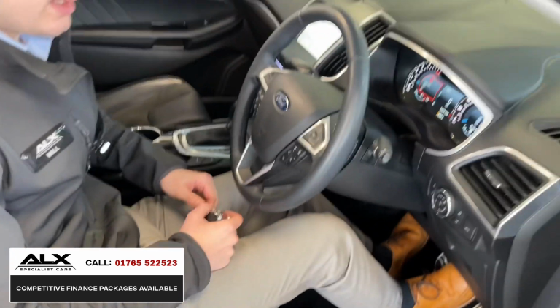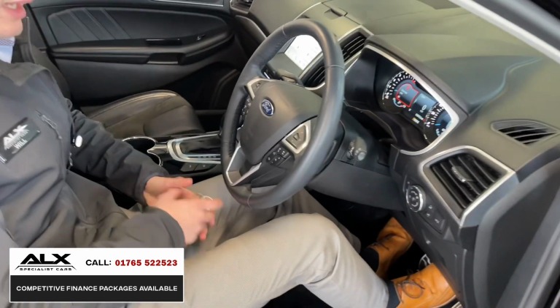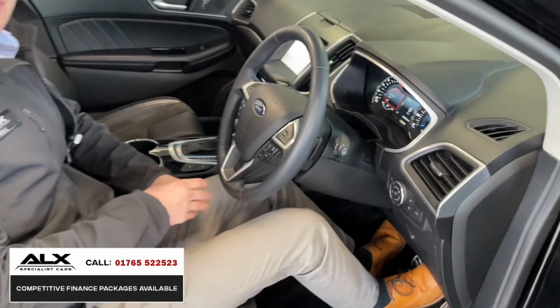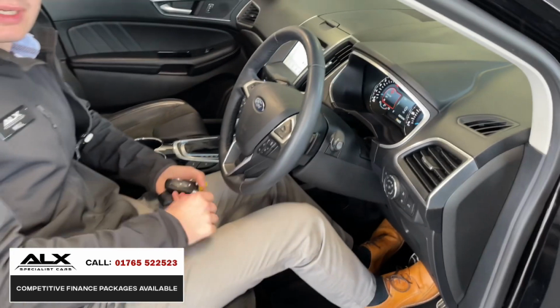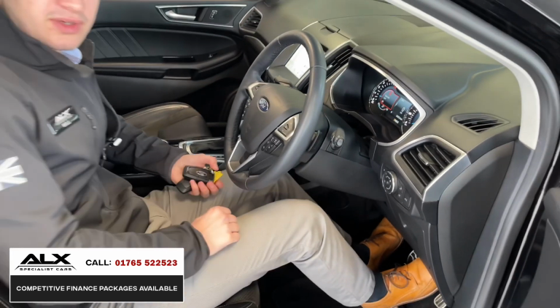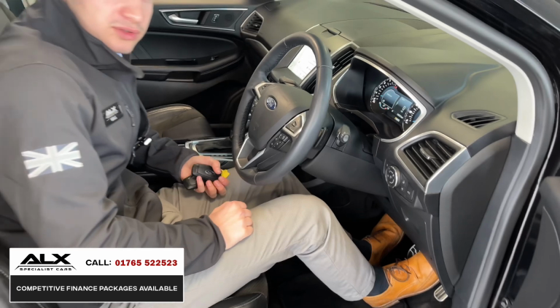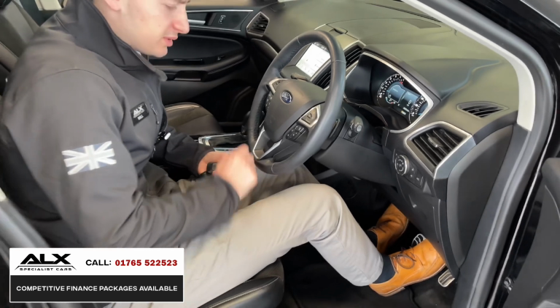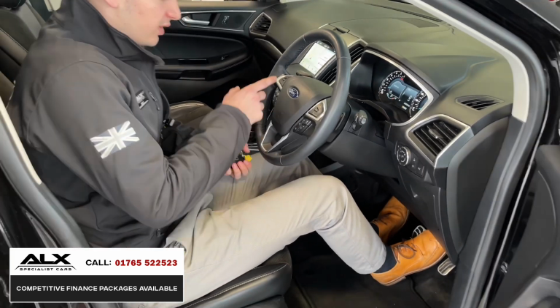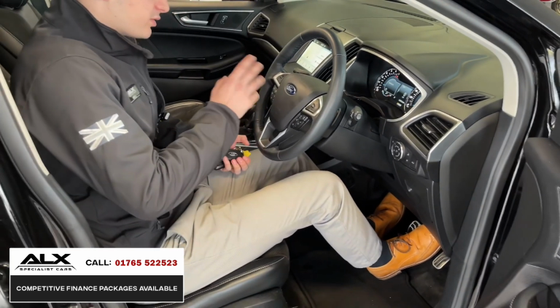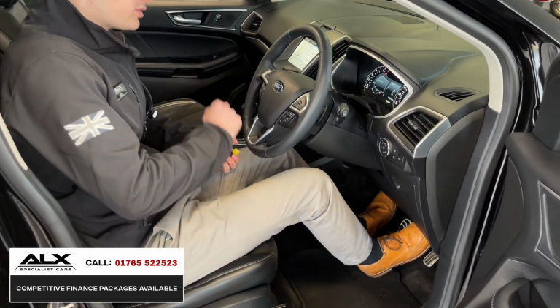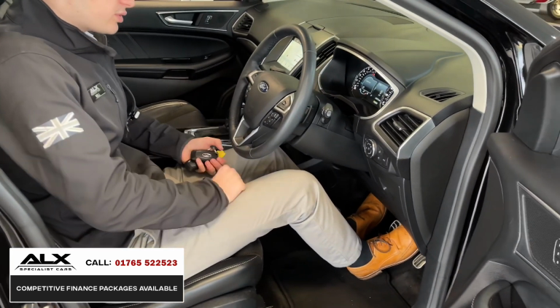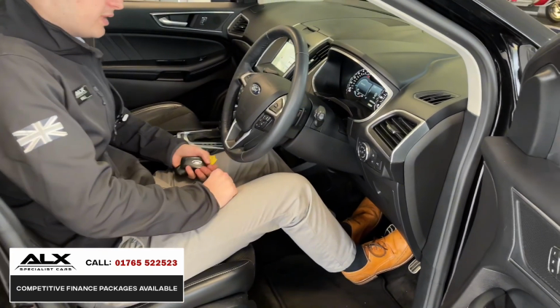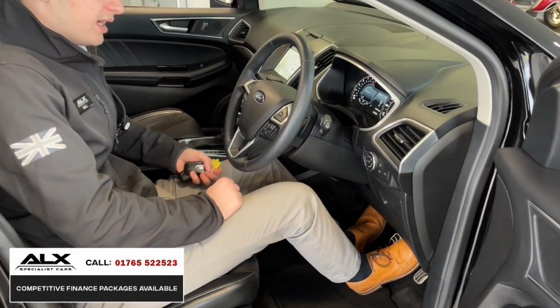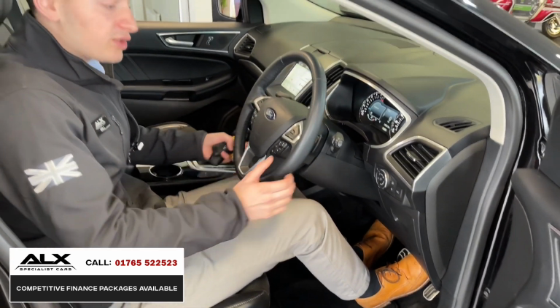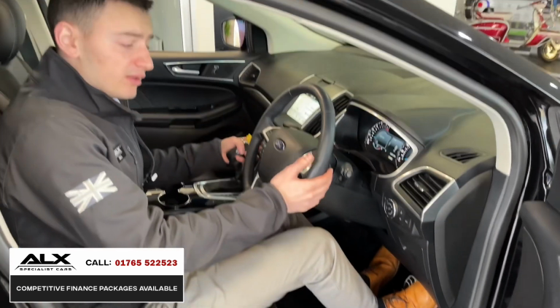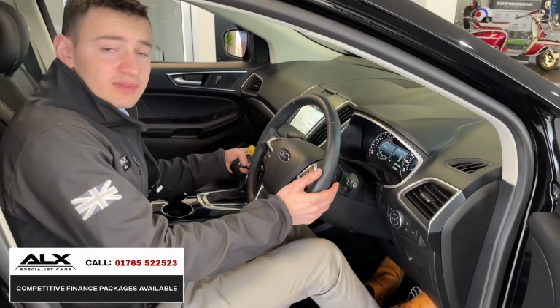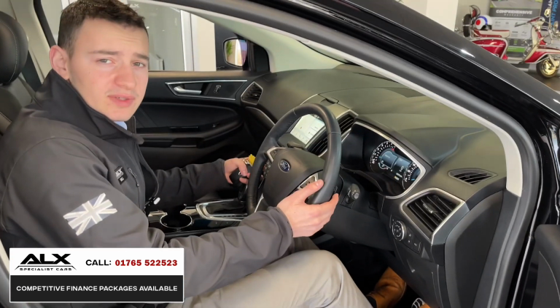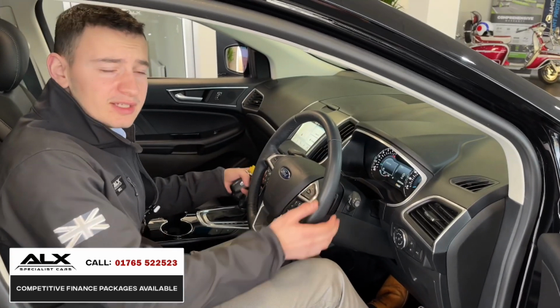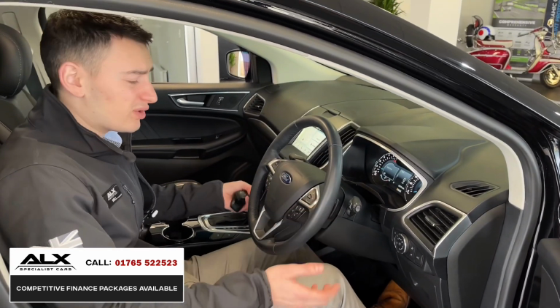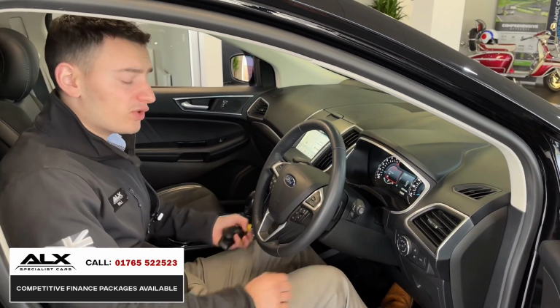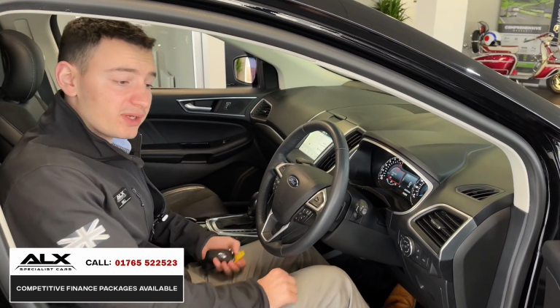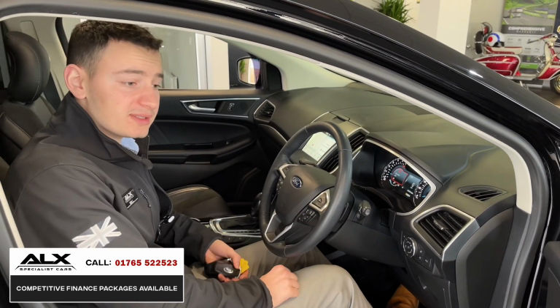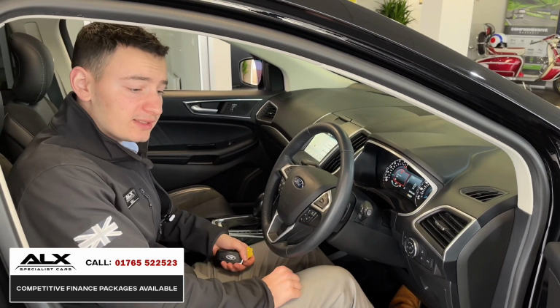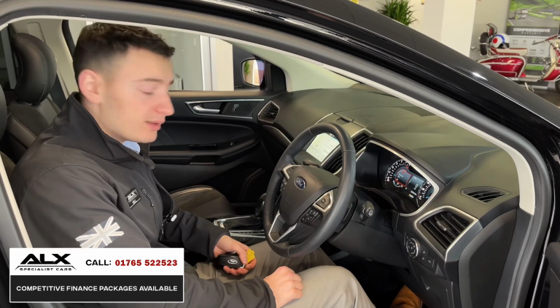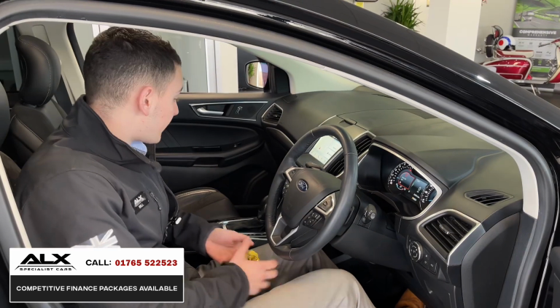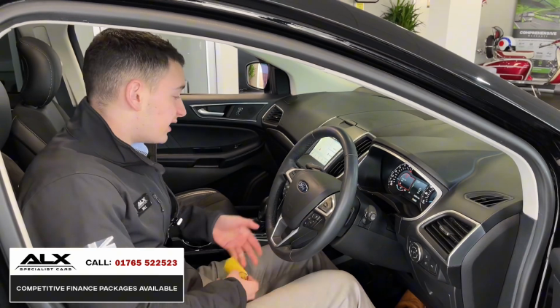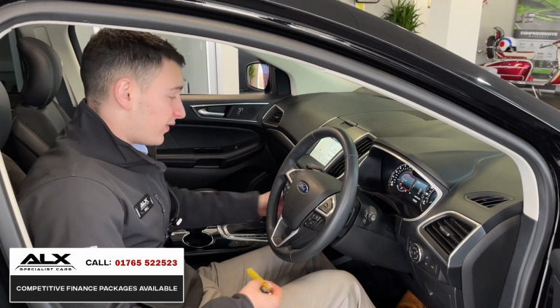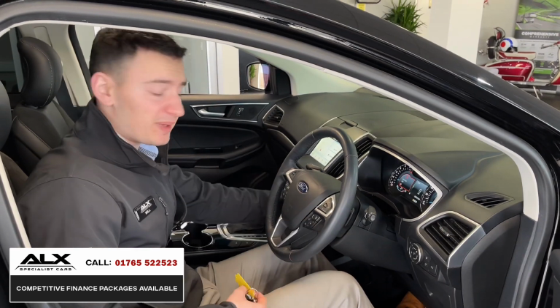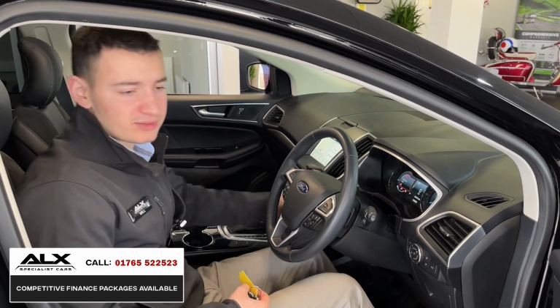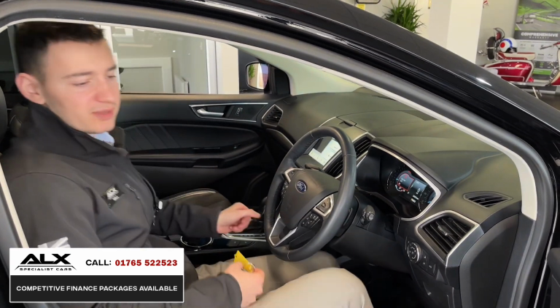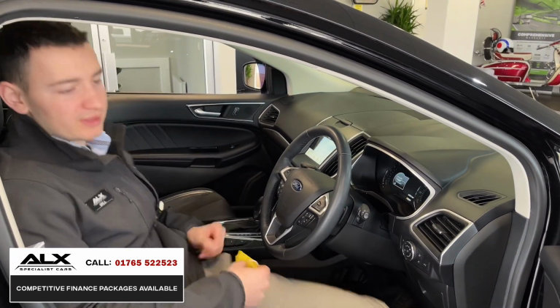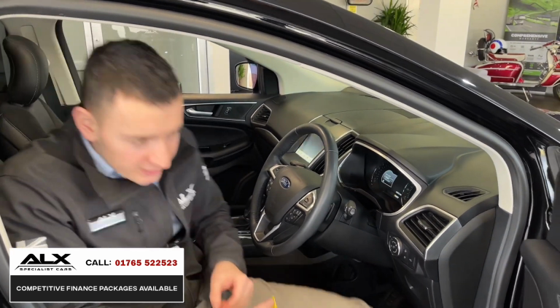For the rest of the controls, it's got cruise control and paddle shift if you need it. It's good on fuel because it's a diesel, and it has all that spec I was talking about.